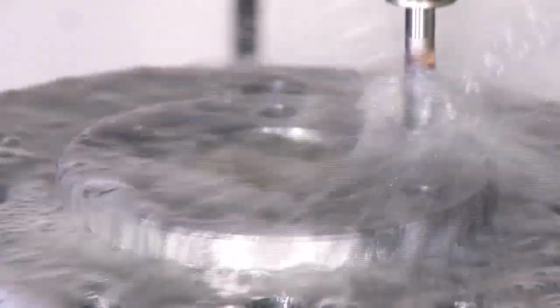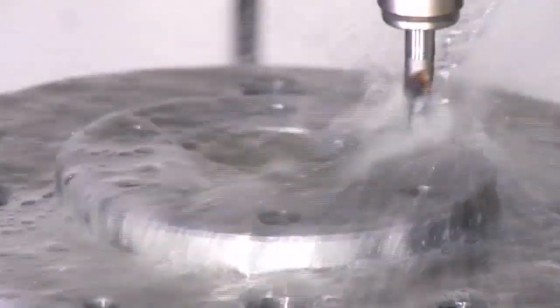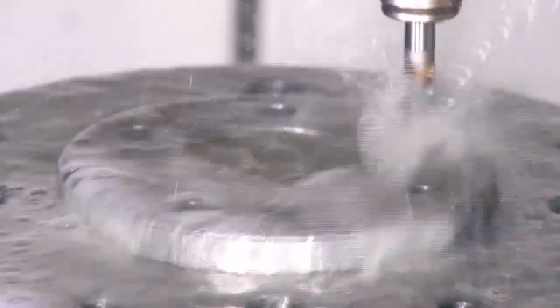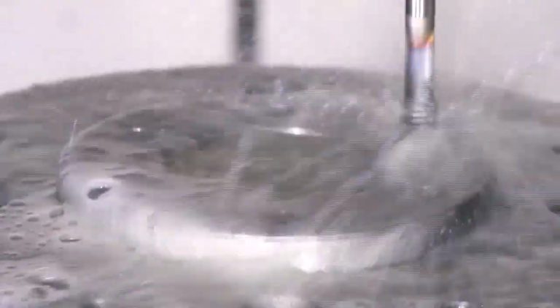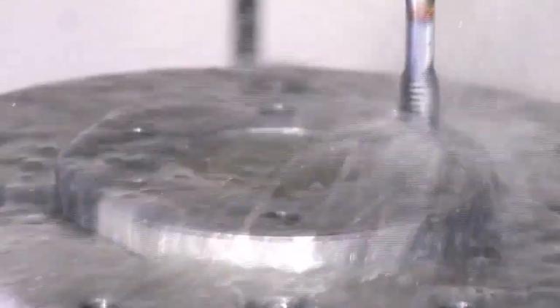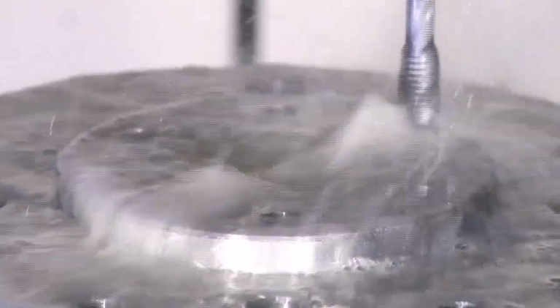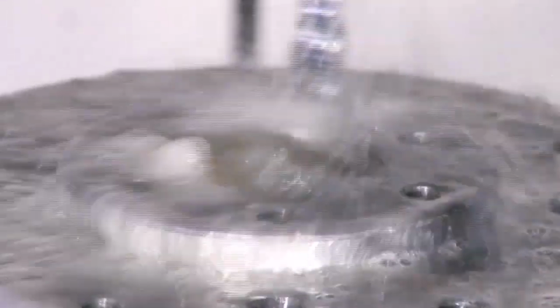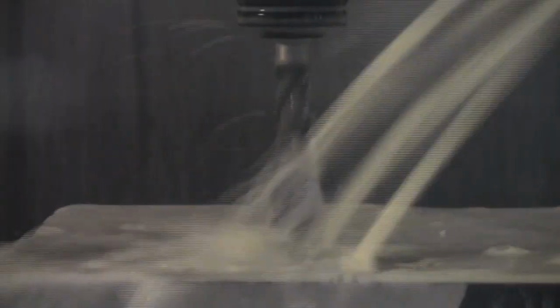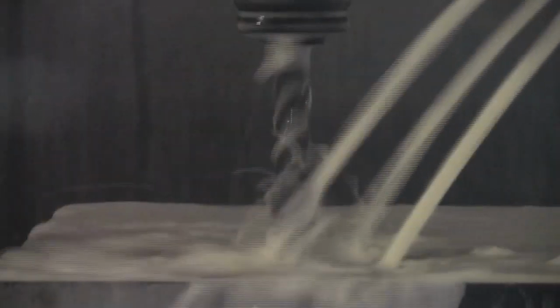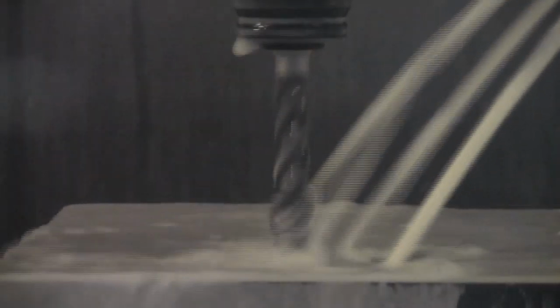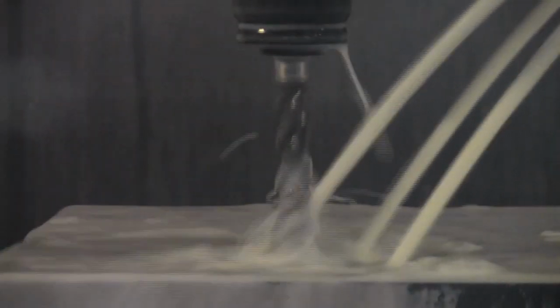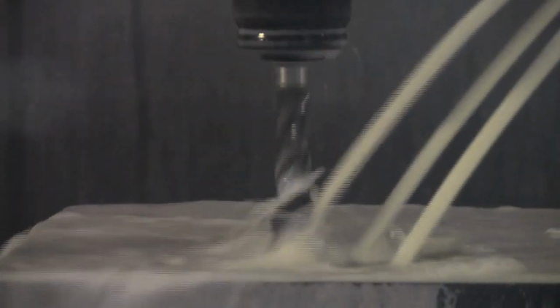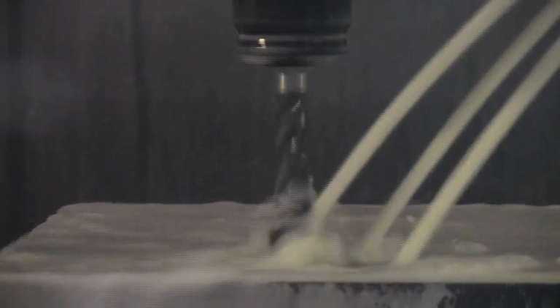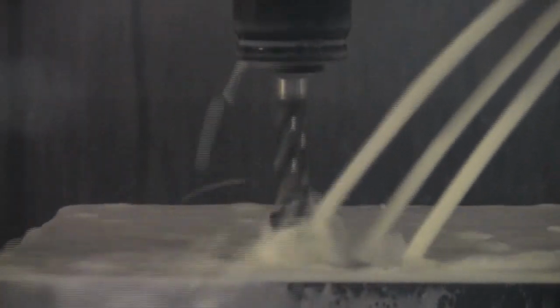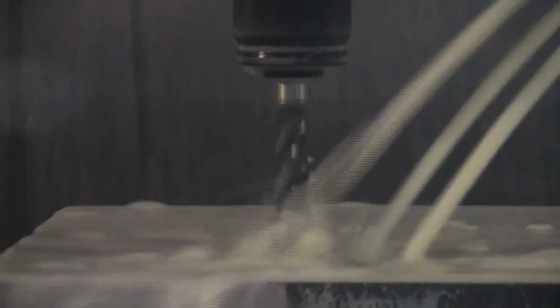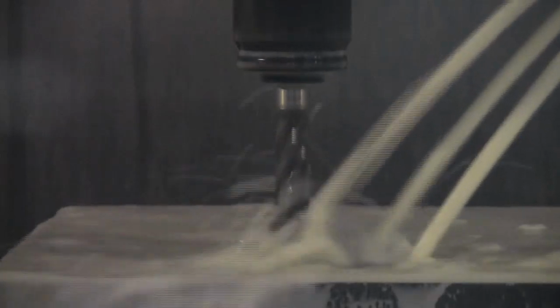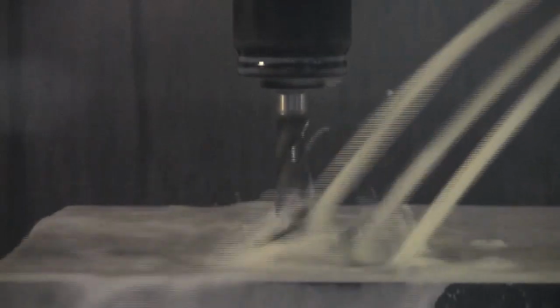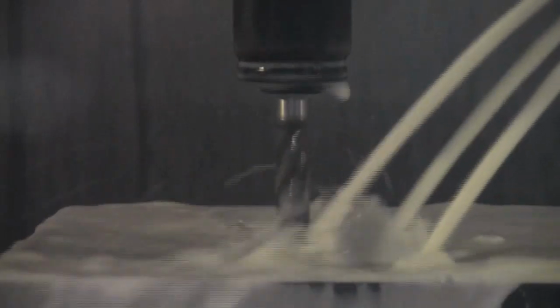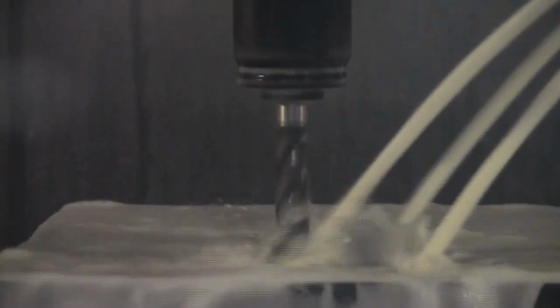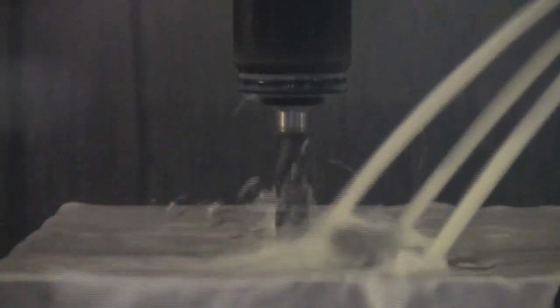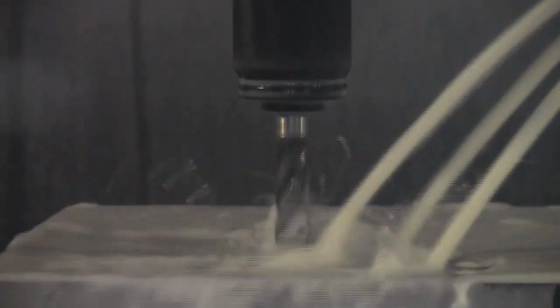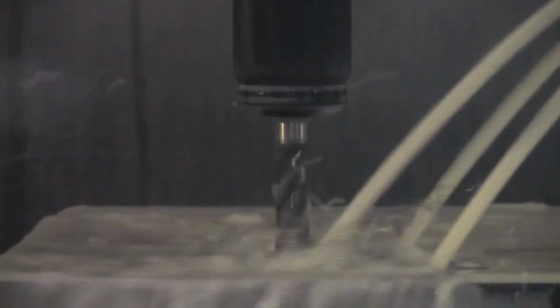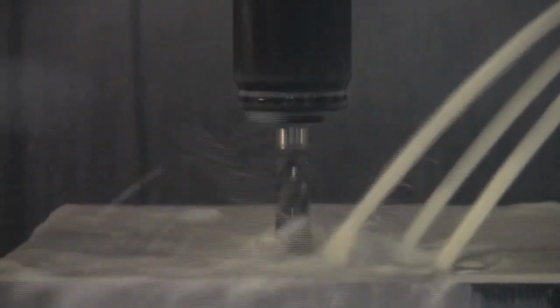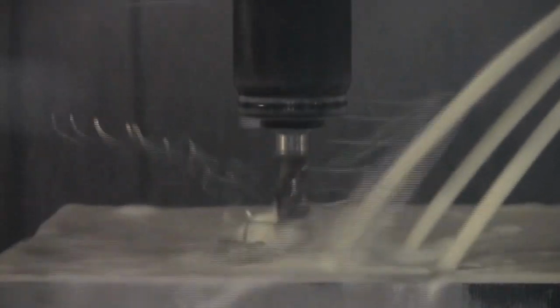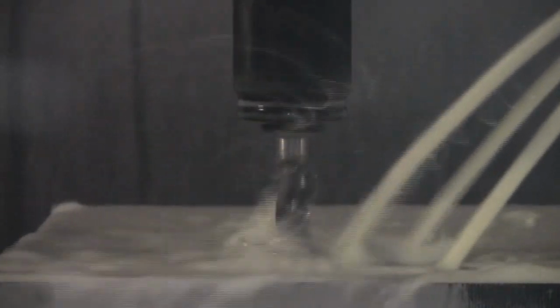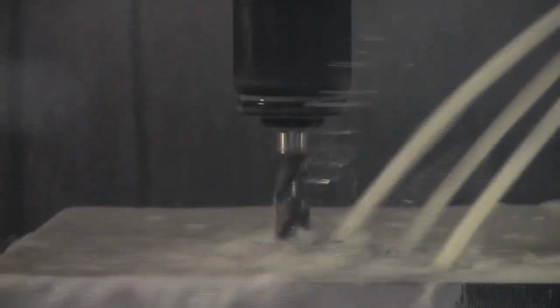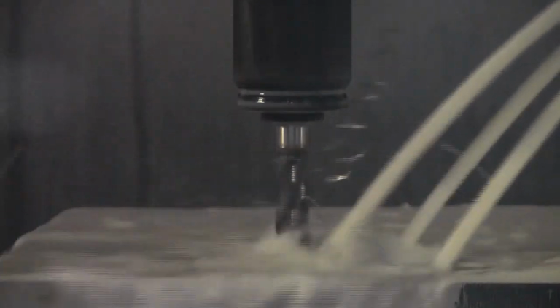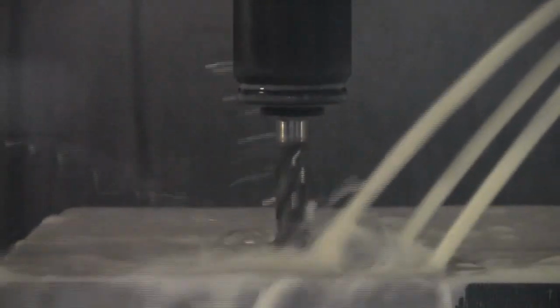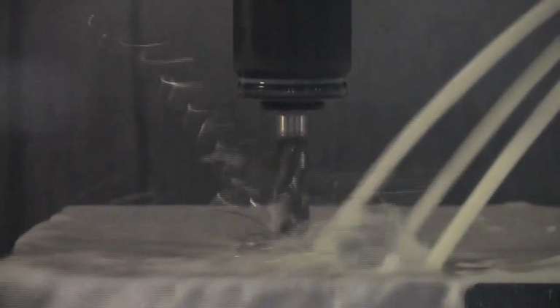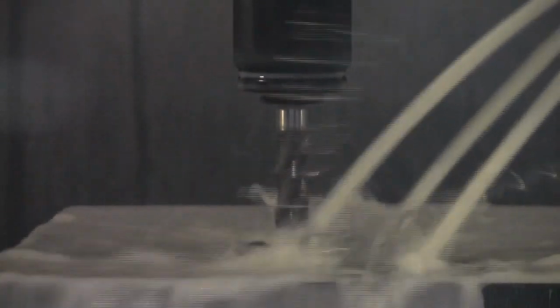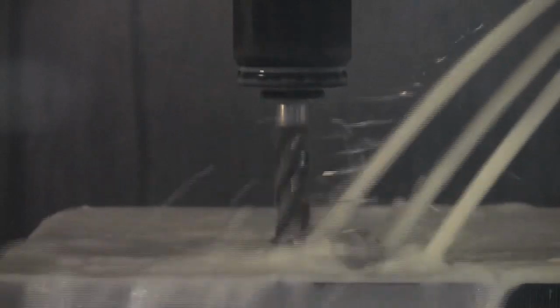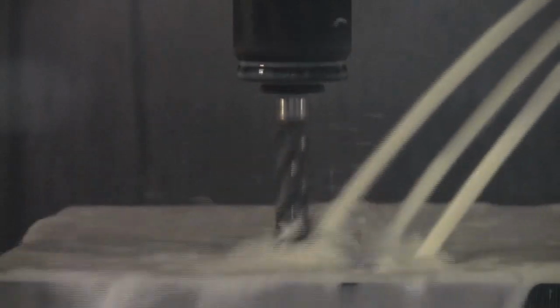A key insight into proper speed selection is the shape of the chips created in the operation. Too slow, as pictured here, and the long tapping chips aren't forced to curl into a tight grouping.